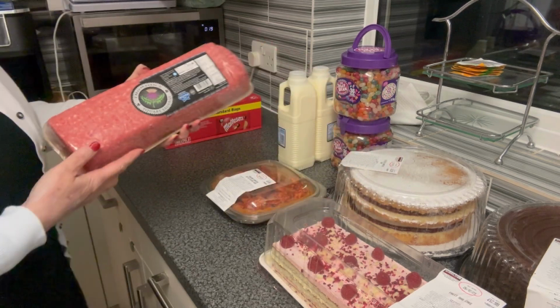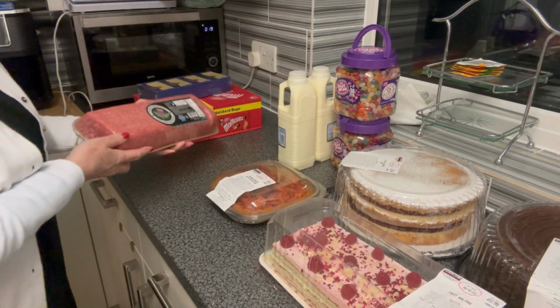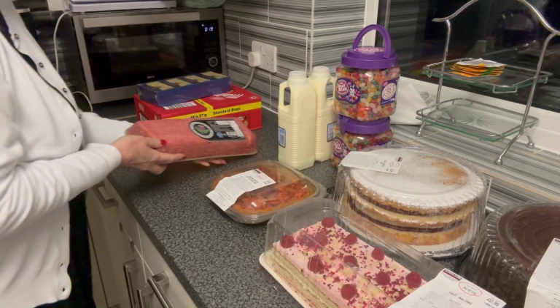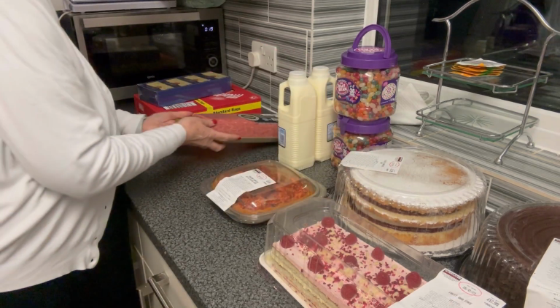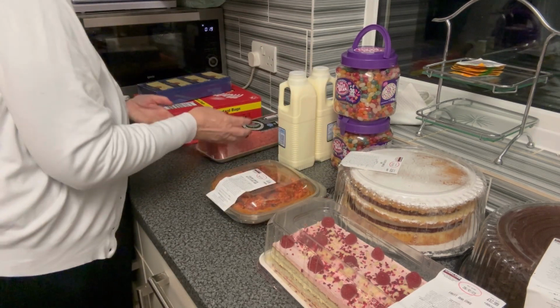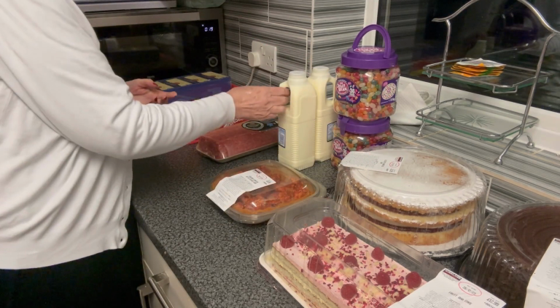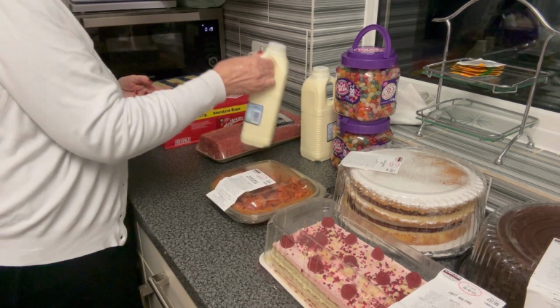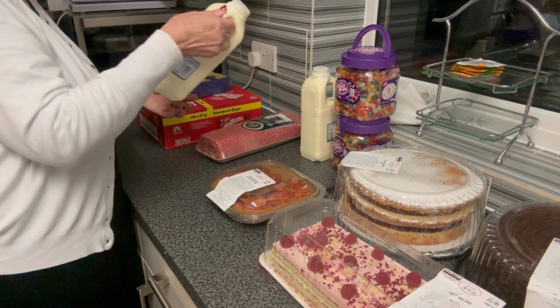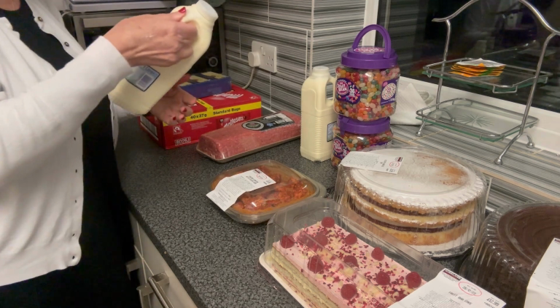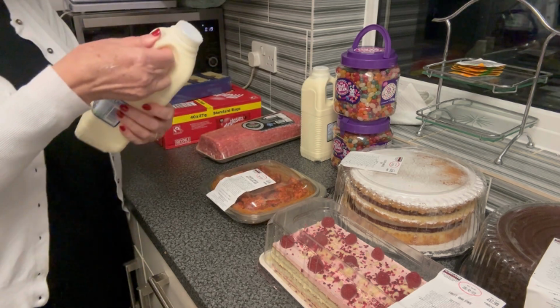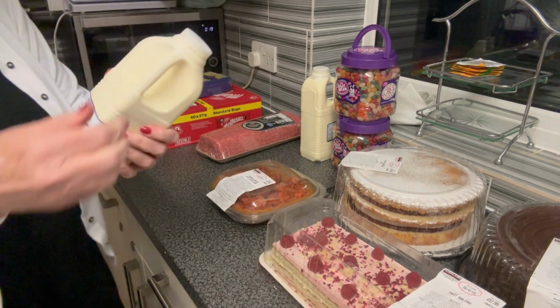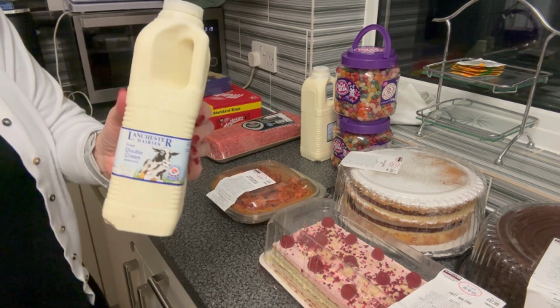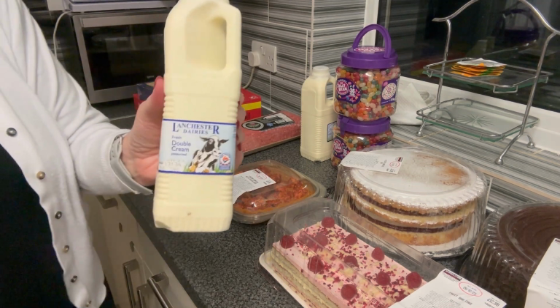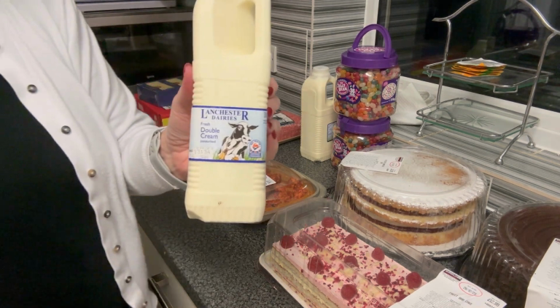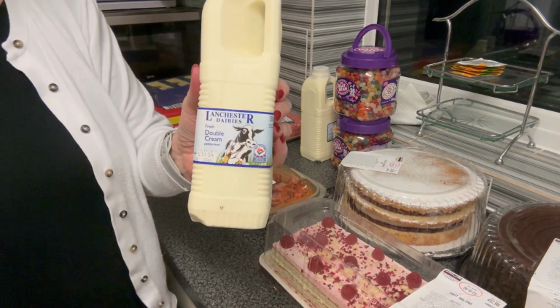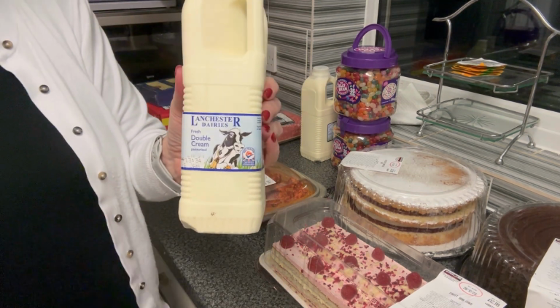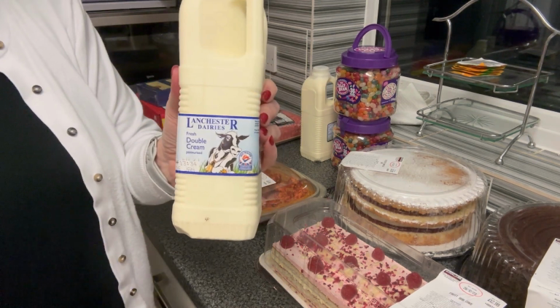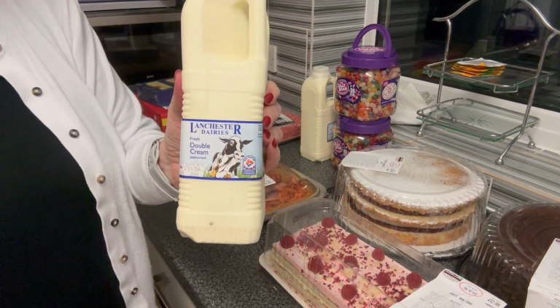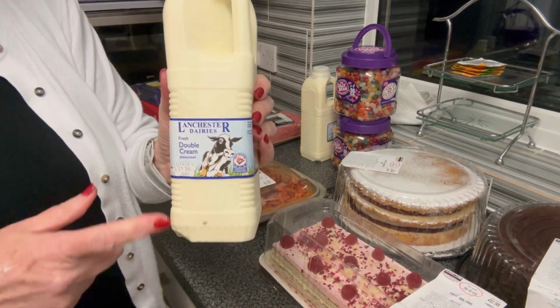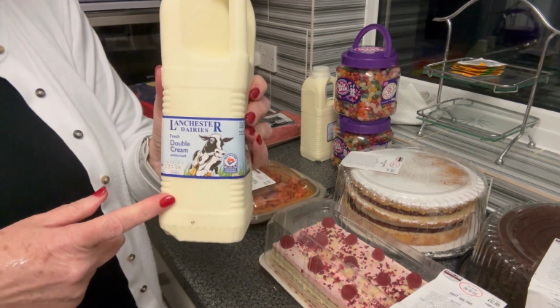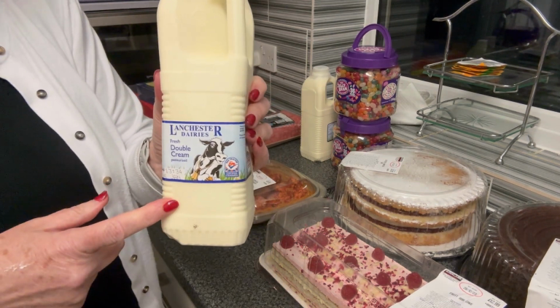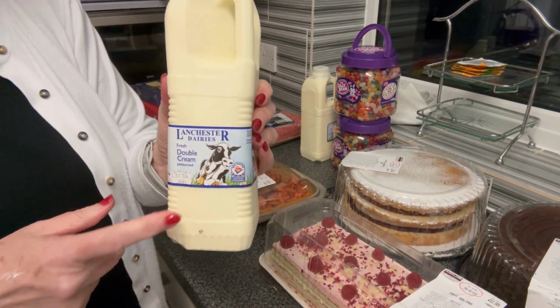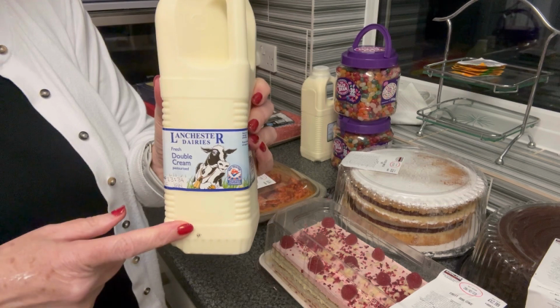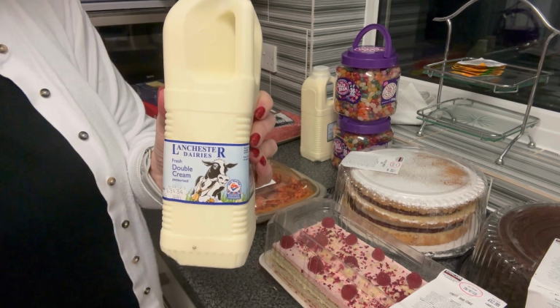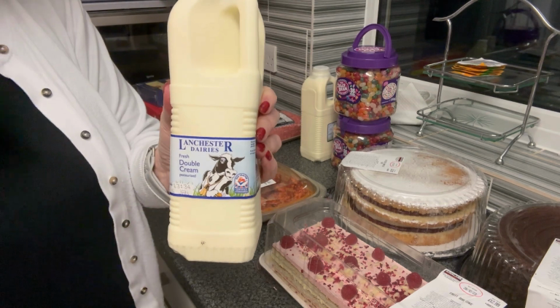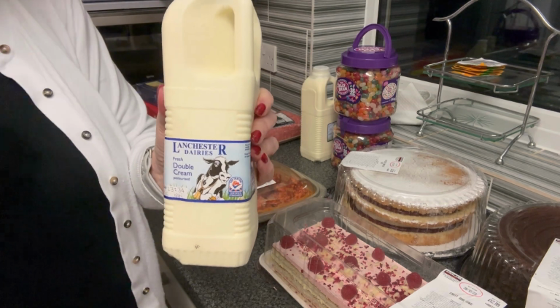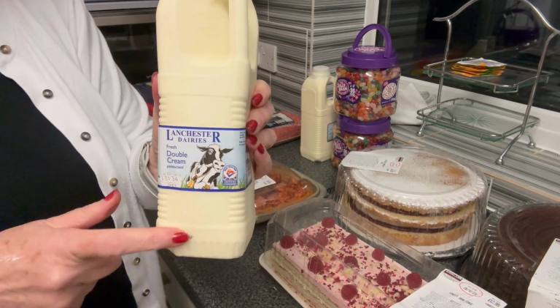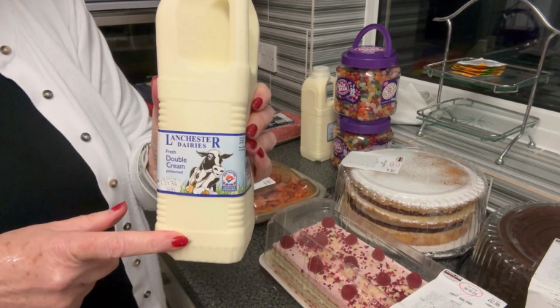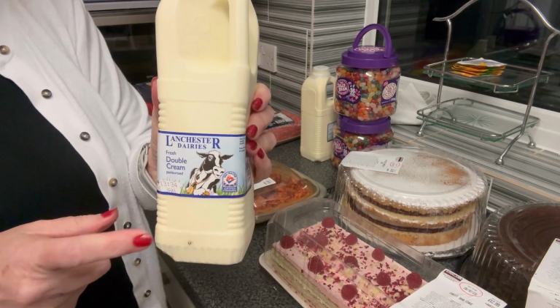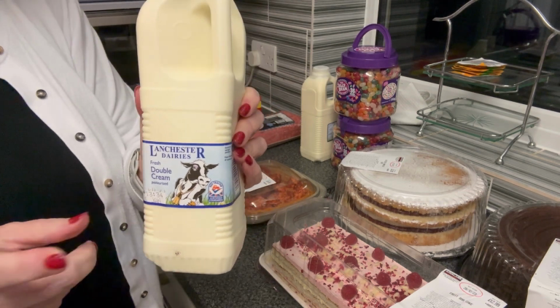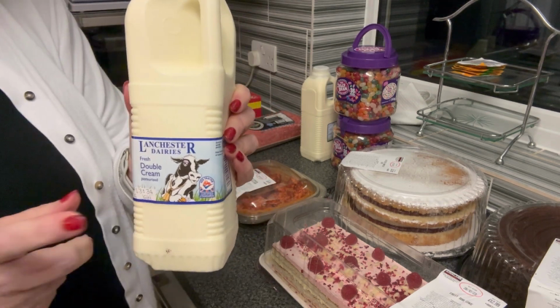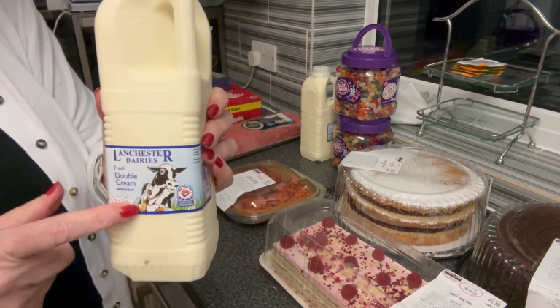Then we've got two one-litre cartons of fresh double cream - oh, this is beautiful, lovely - and it's to go with the puddings that Mr P has picked up for Christmas day.